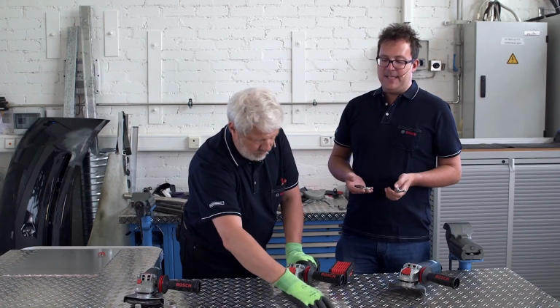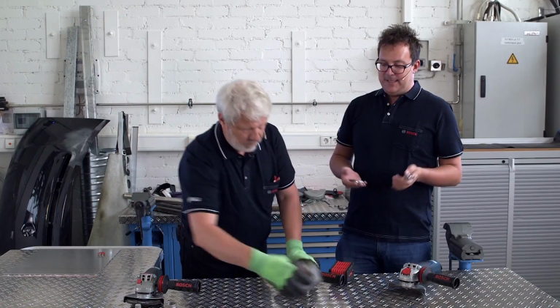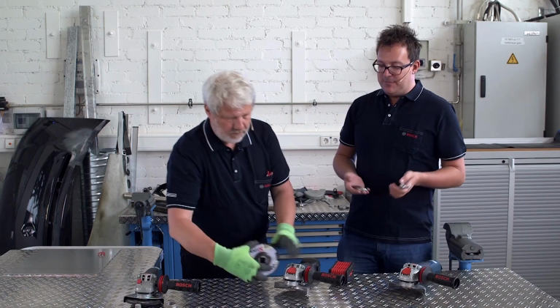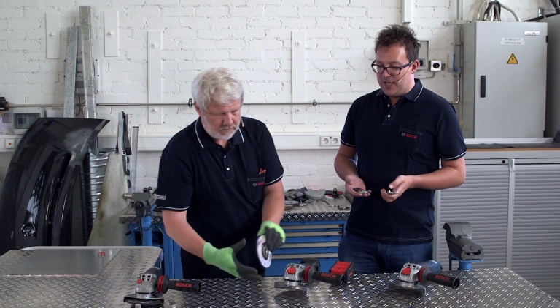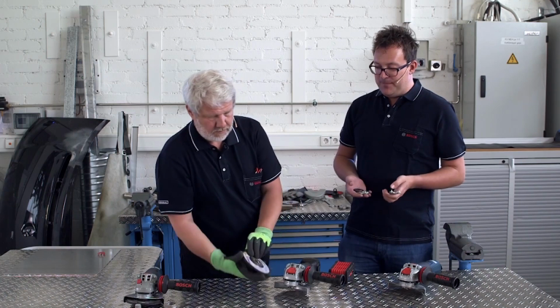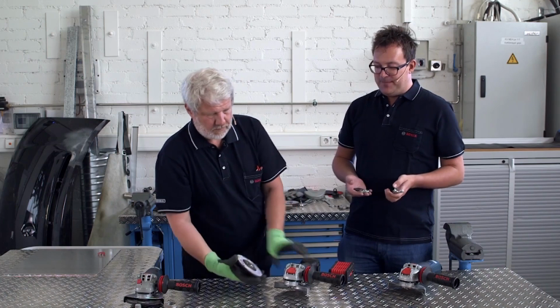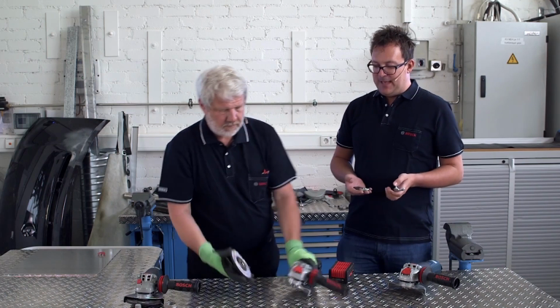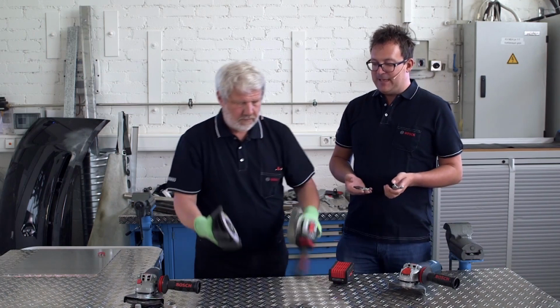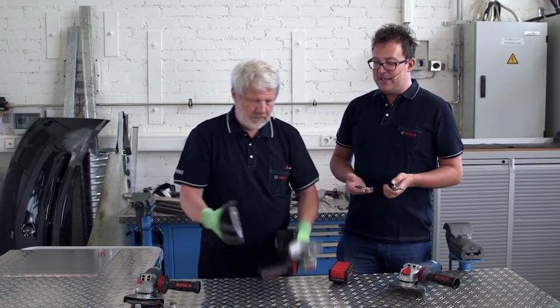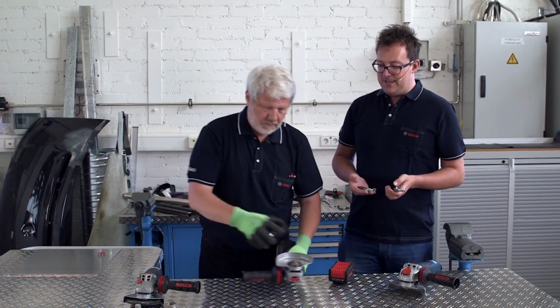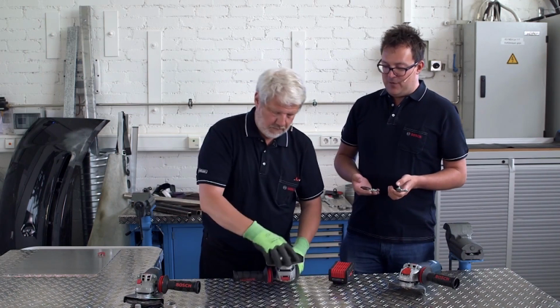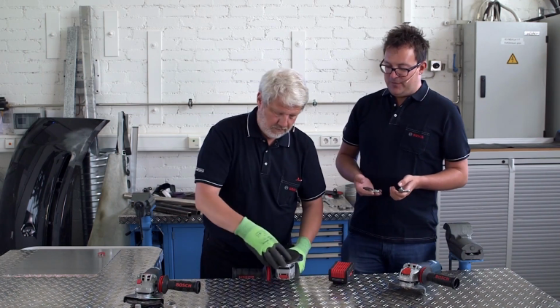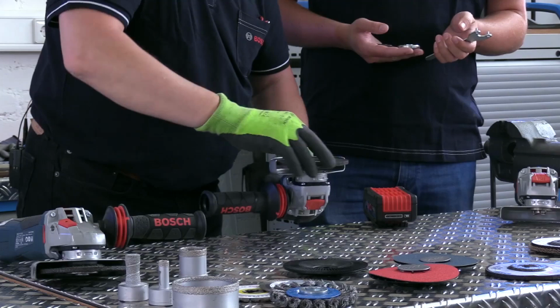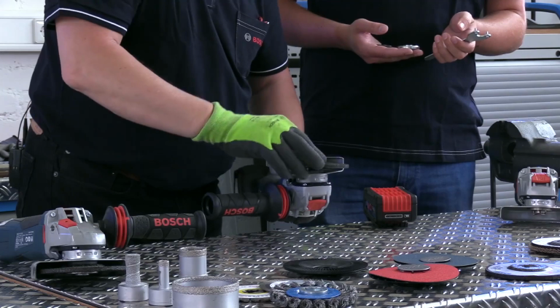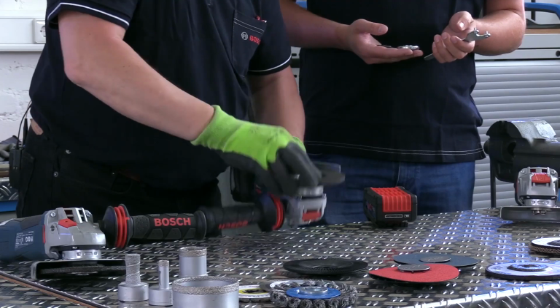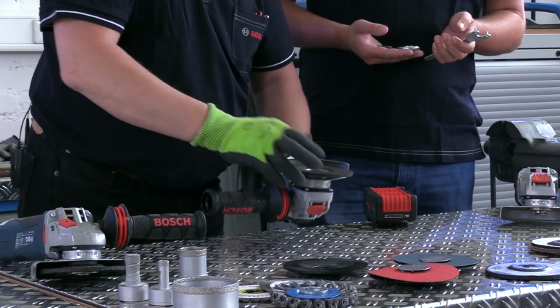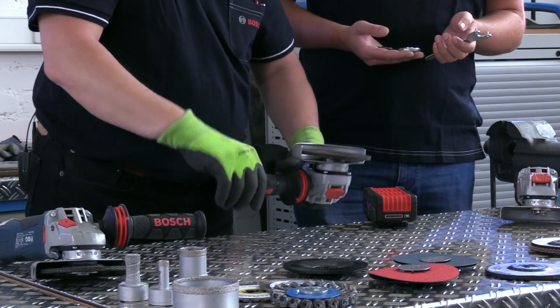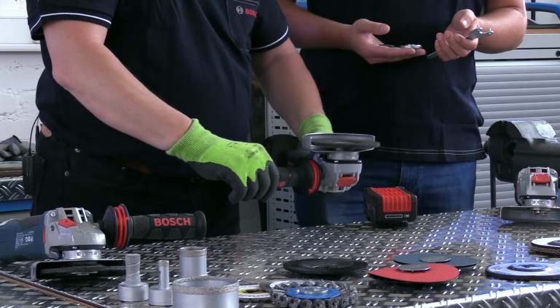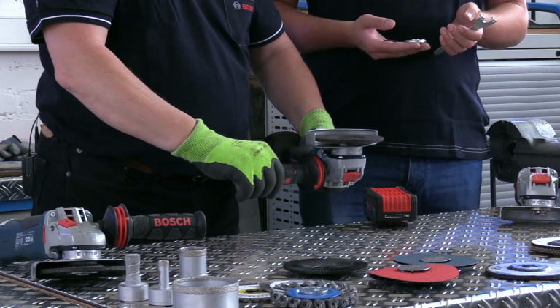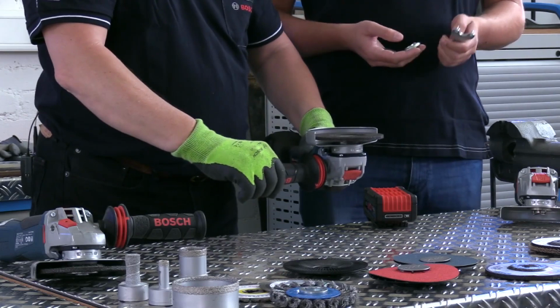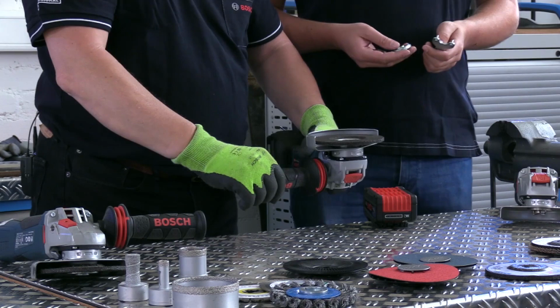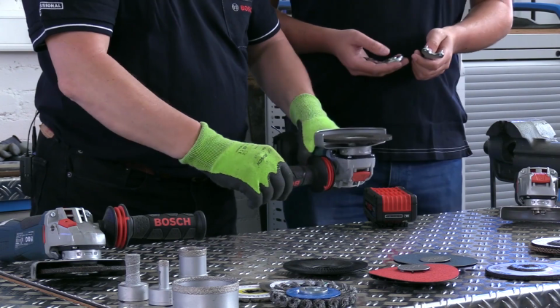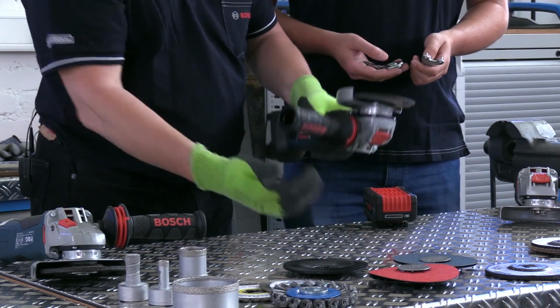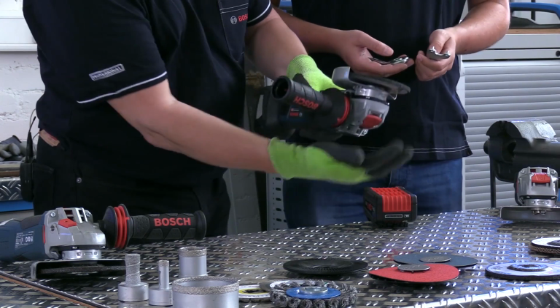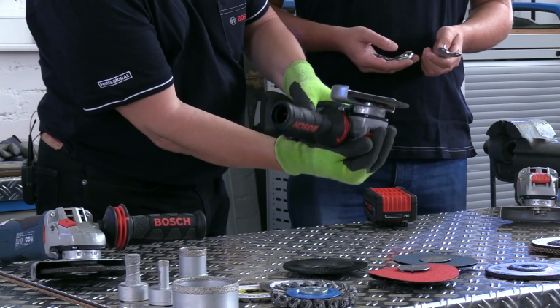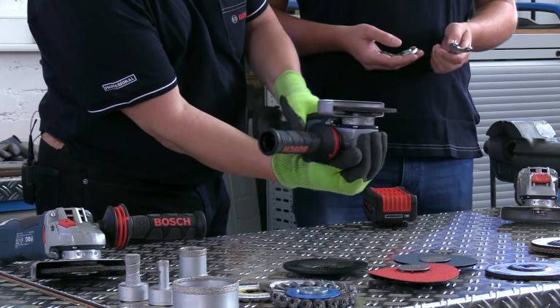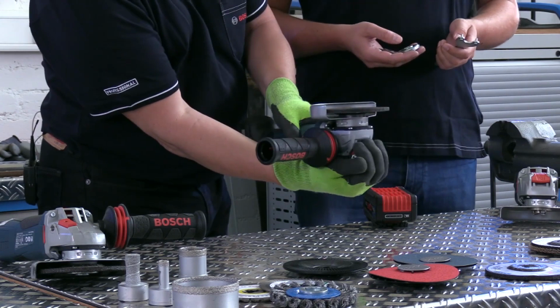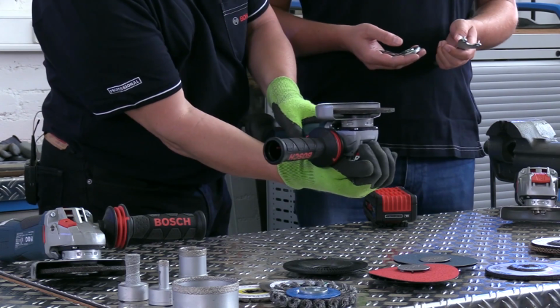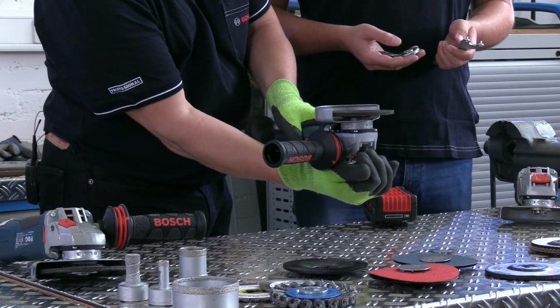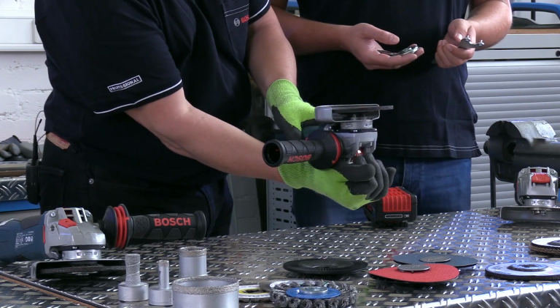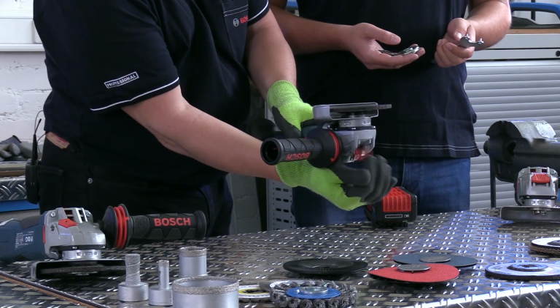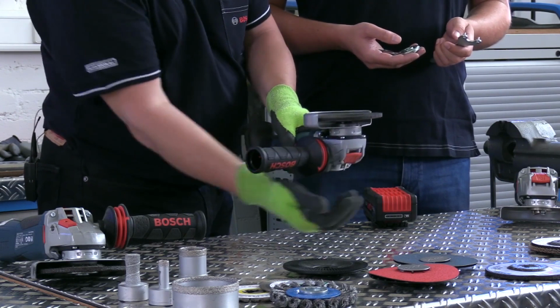In other words, you take the disc, click it onto the angle grinder, and then you can use a simple lever mechanism to unlock the disc again.